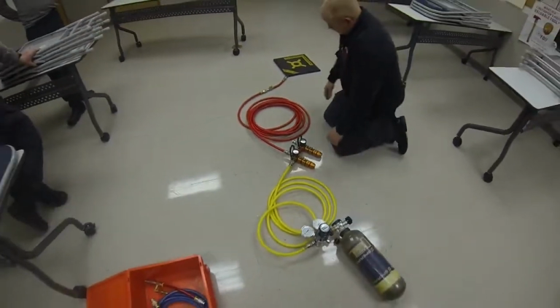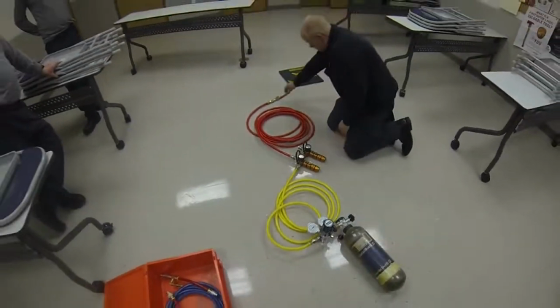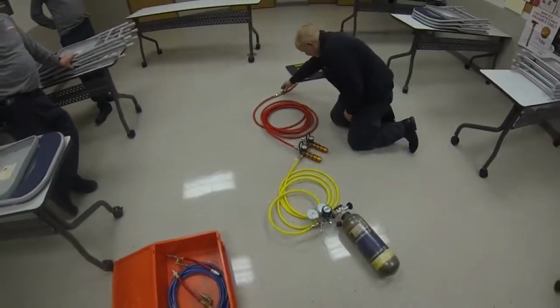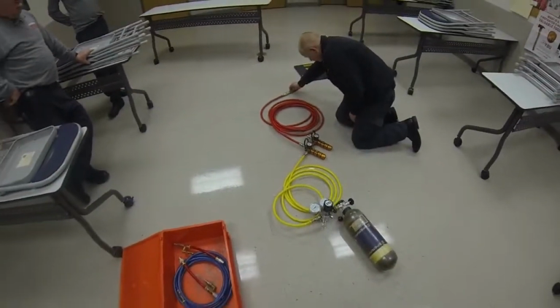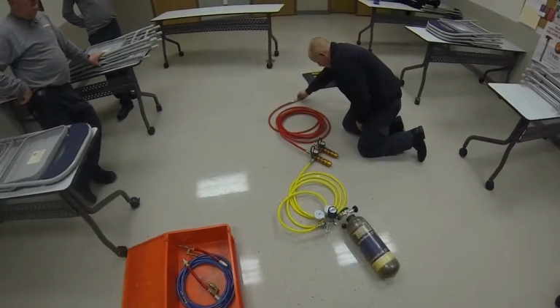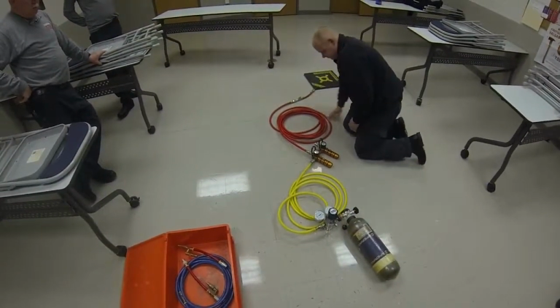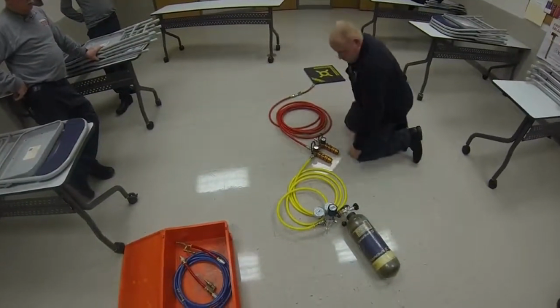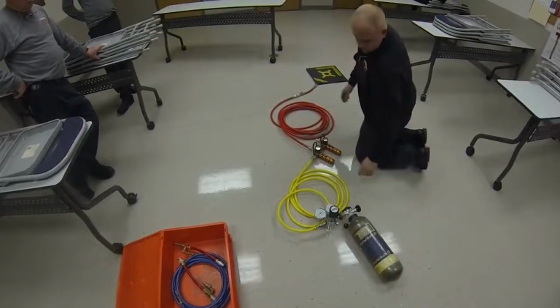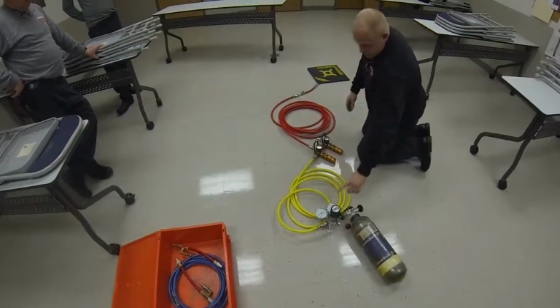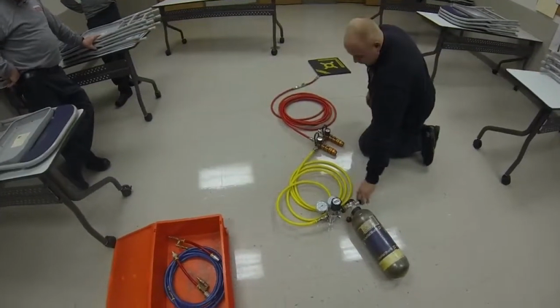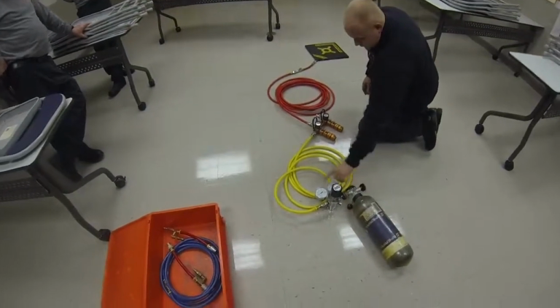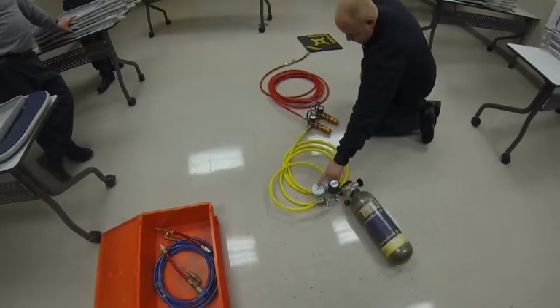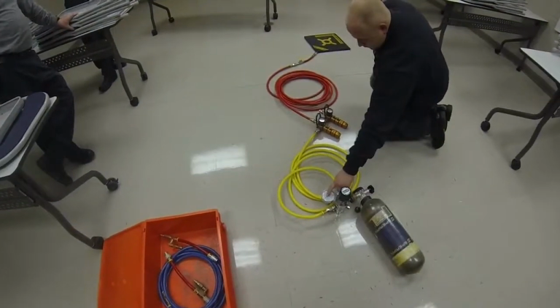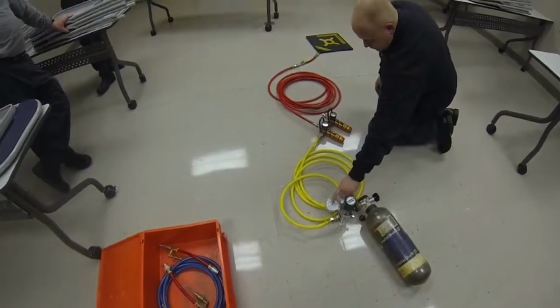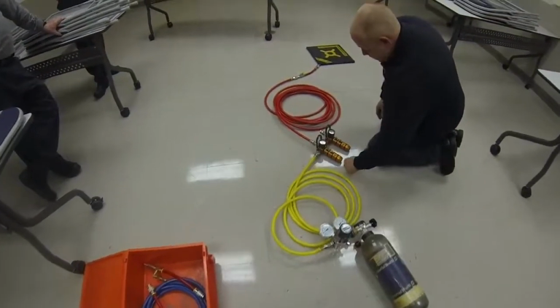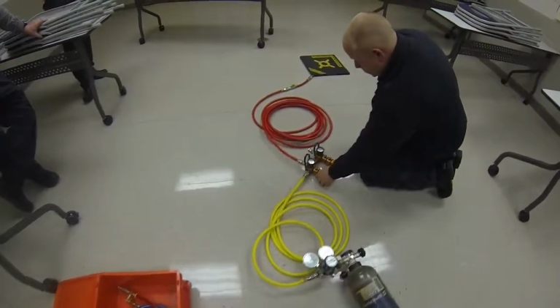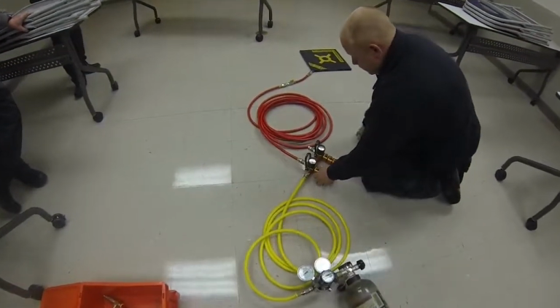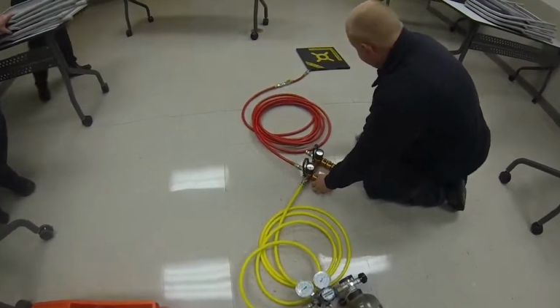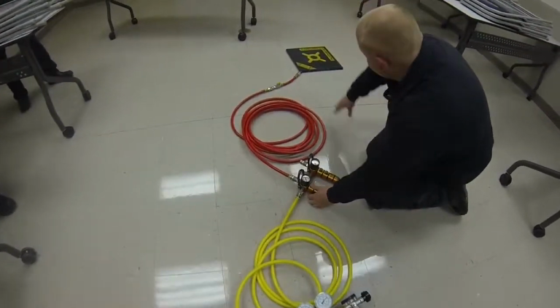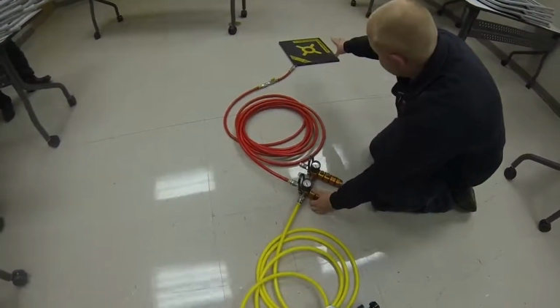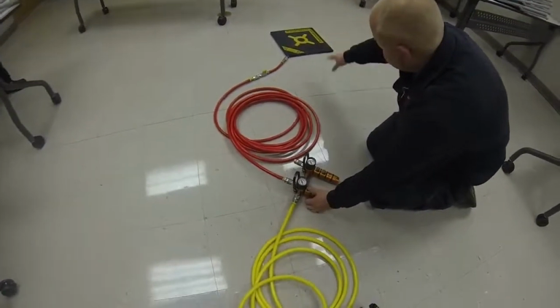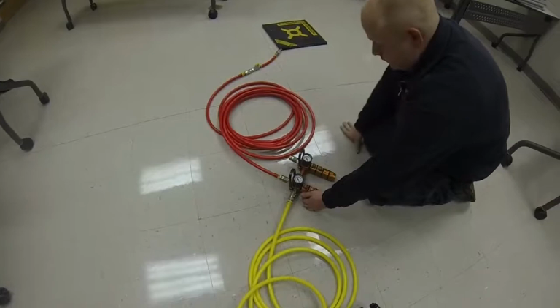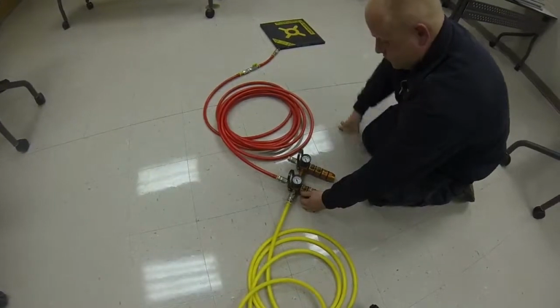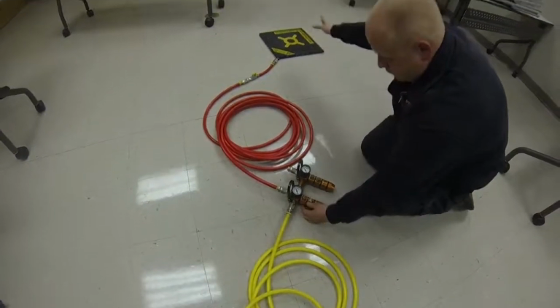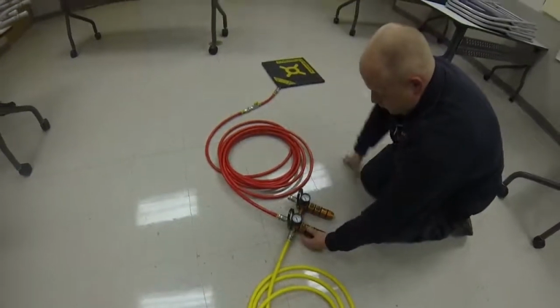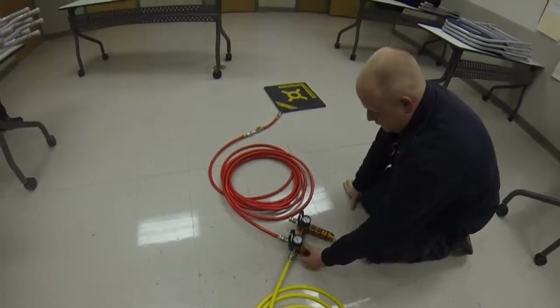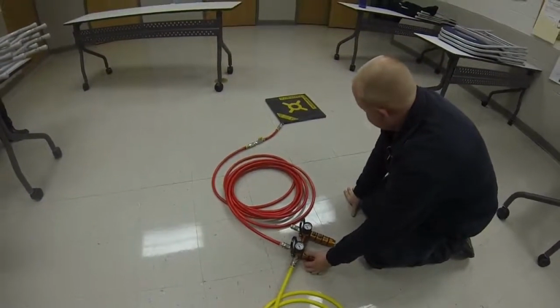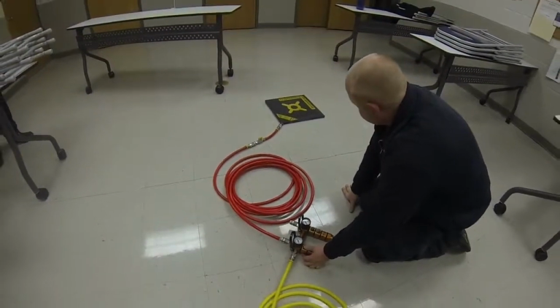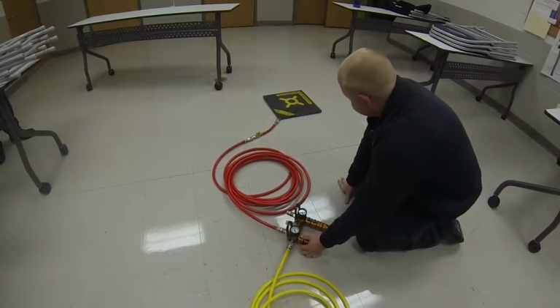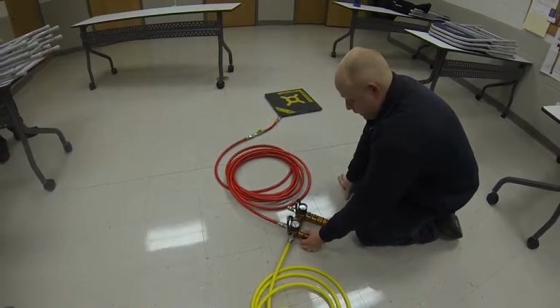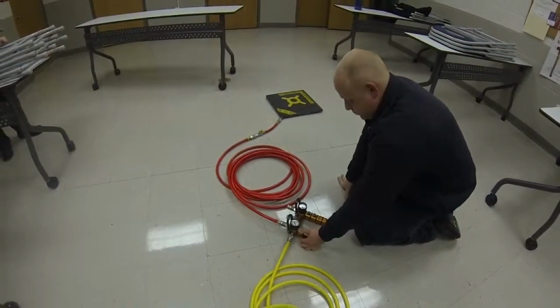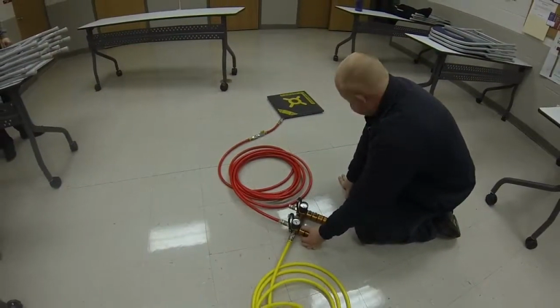Make sure your core turn valve is on, your bottle is on, and you have pressure on the regulator. When you're ready to raise, the command will be given — start raising with the plus button.